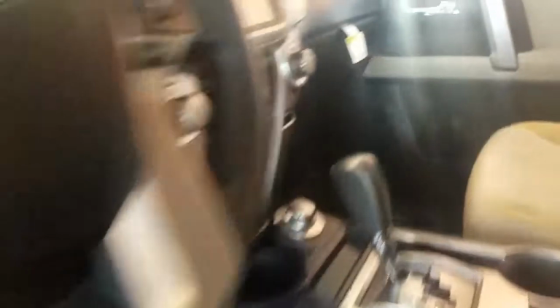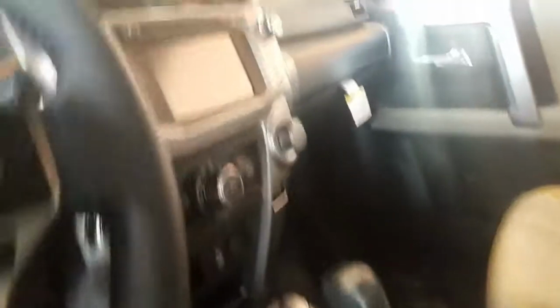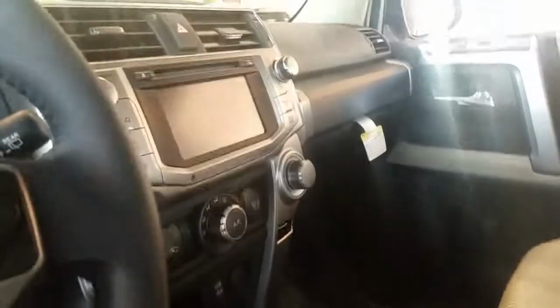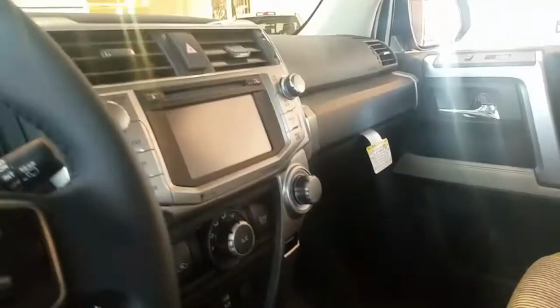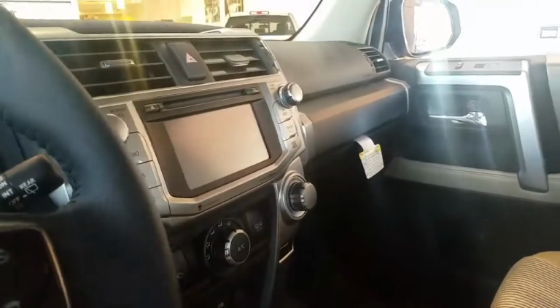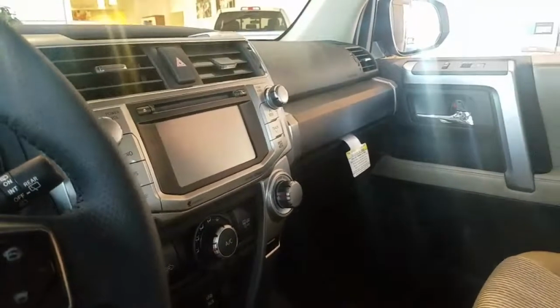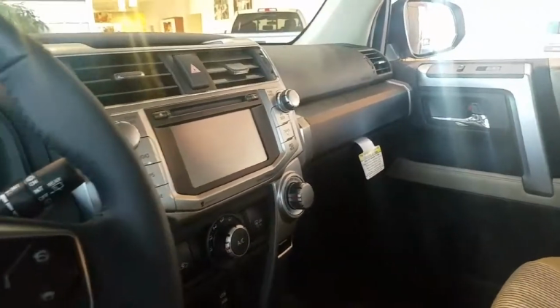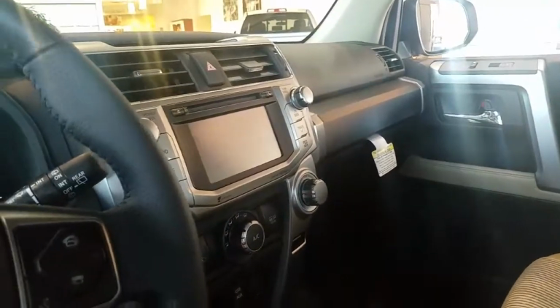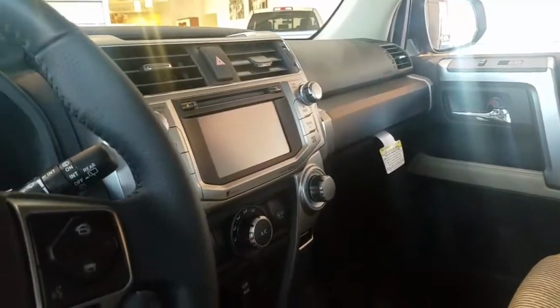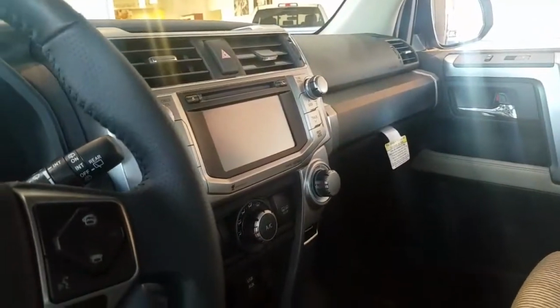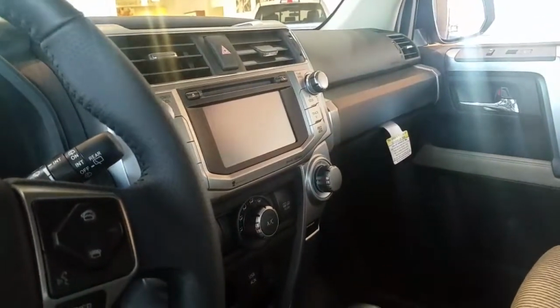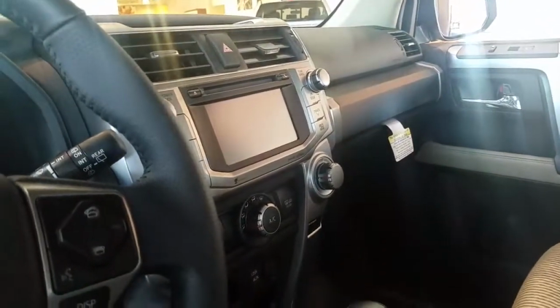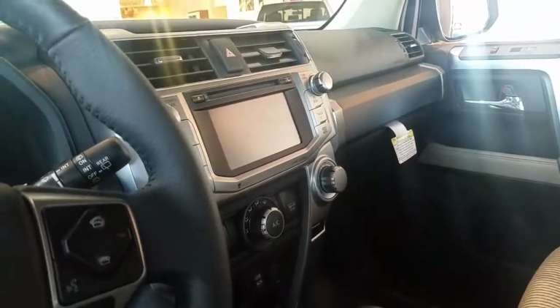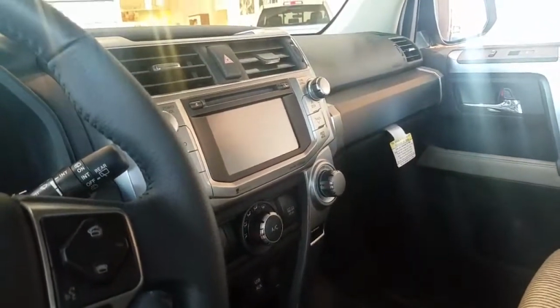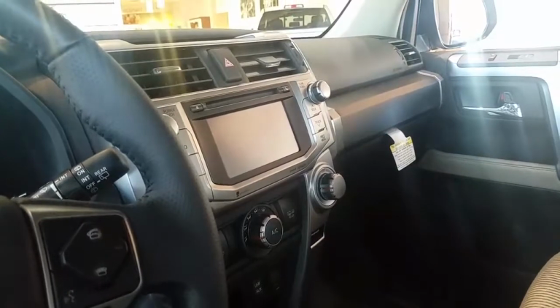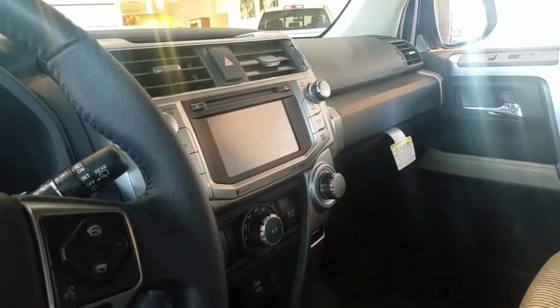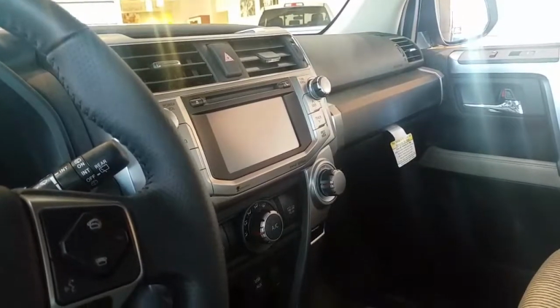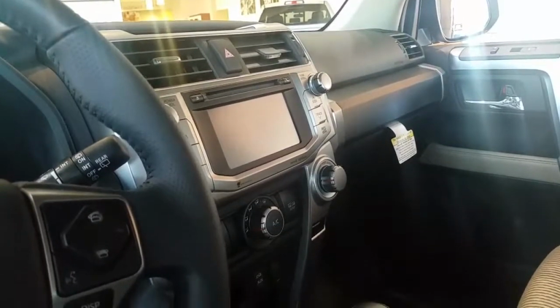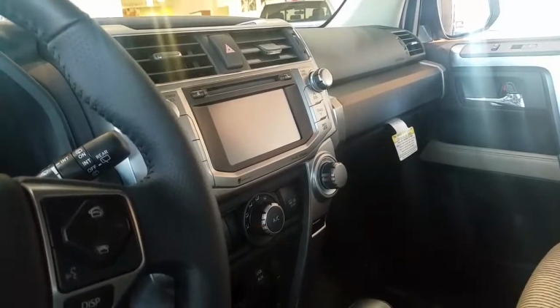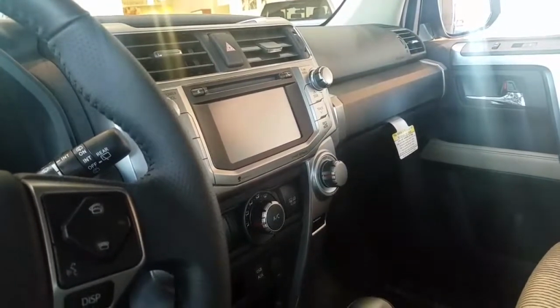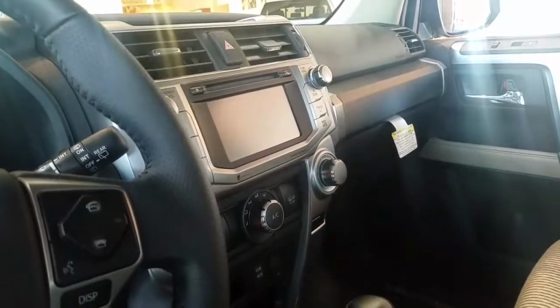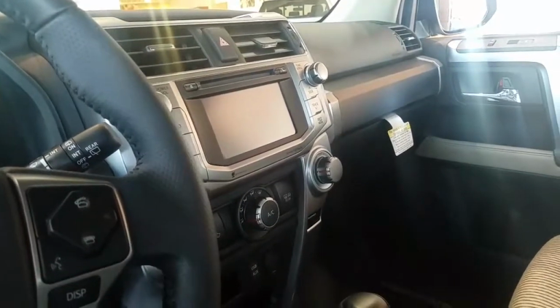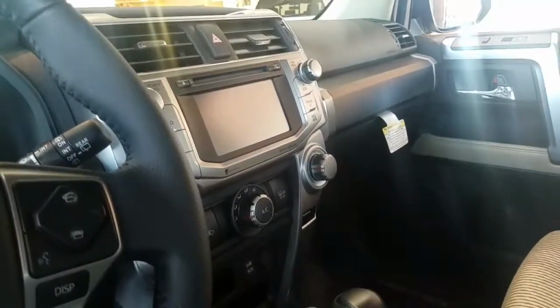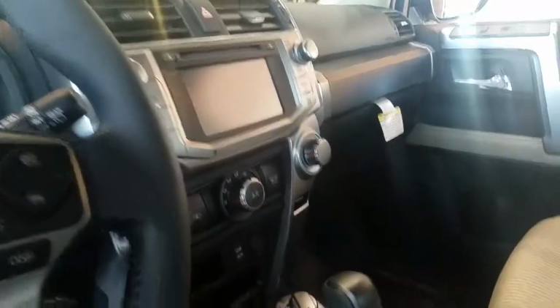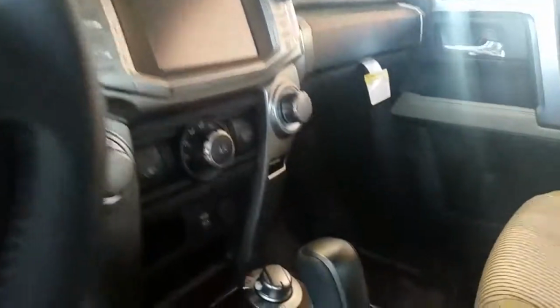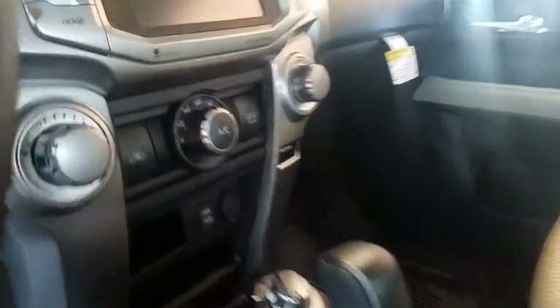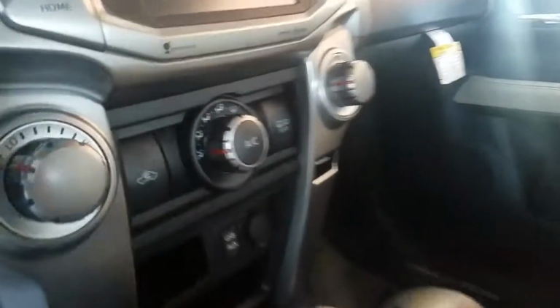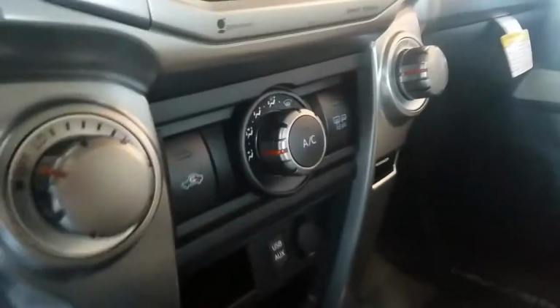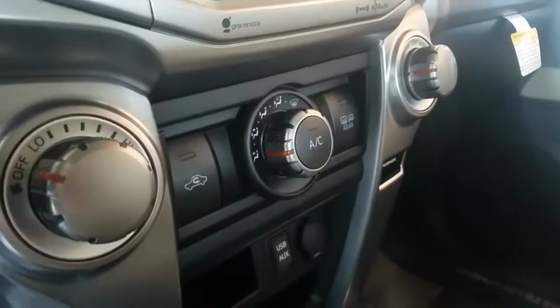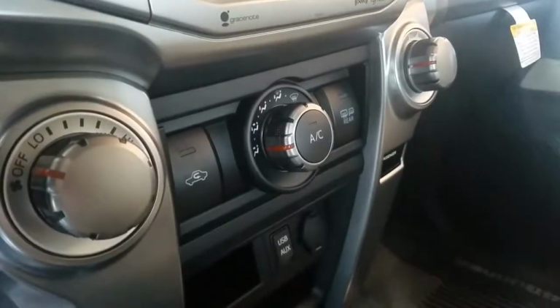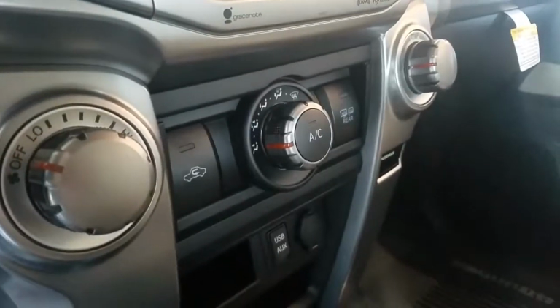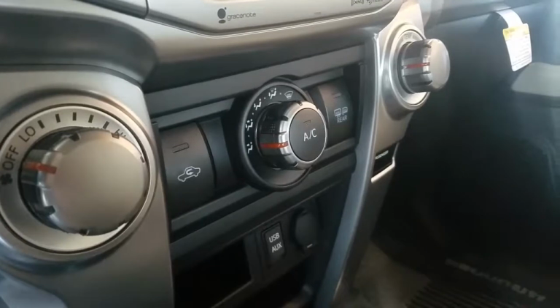You have navigation, AM, FM, XM radio, backup camera, and Bluetooth. You got your air conditioning controls right there.